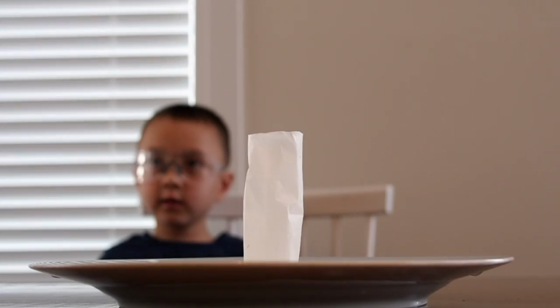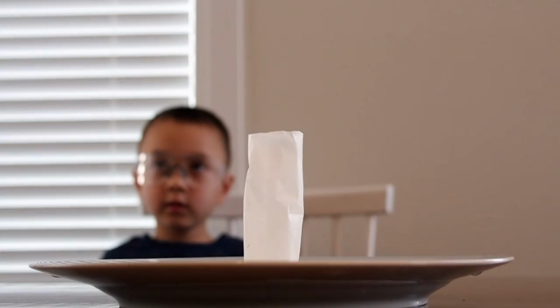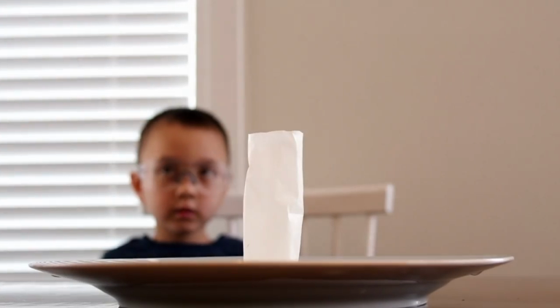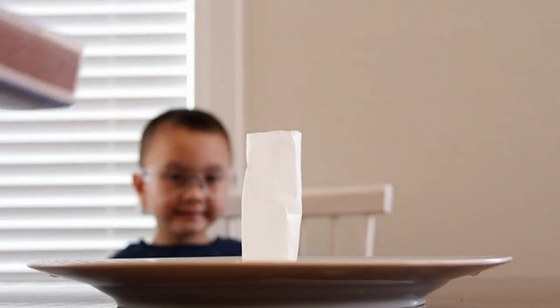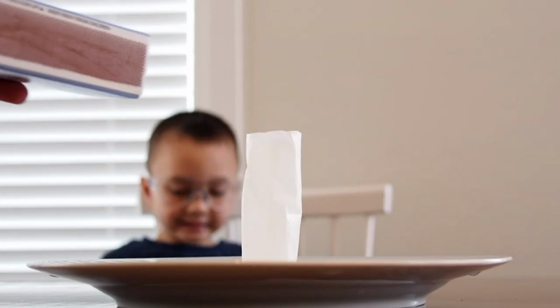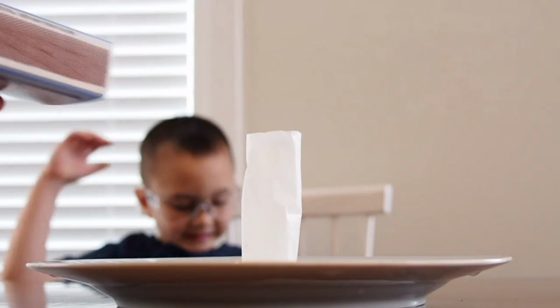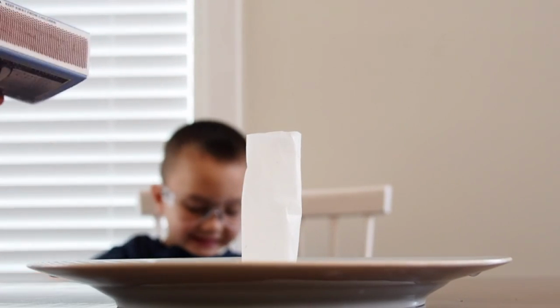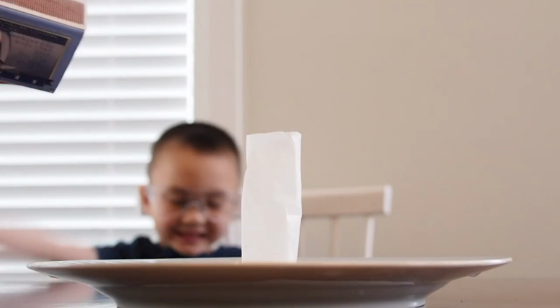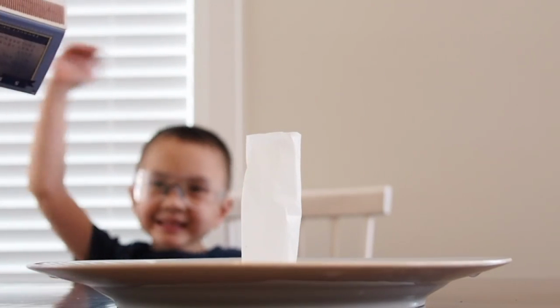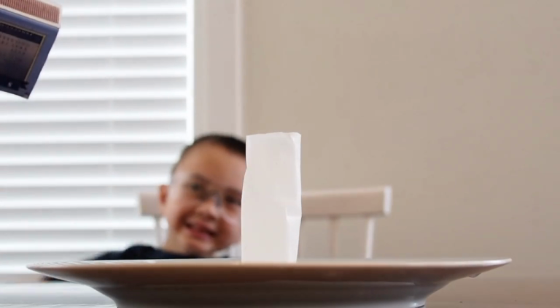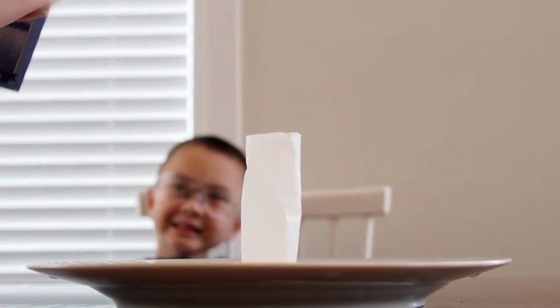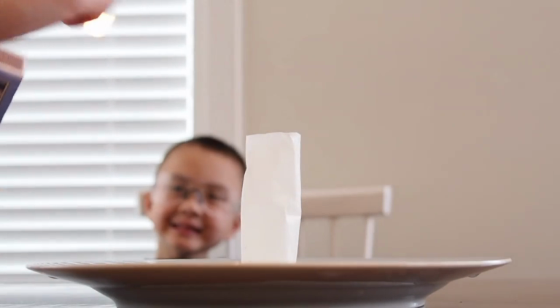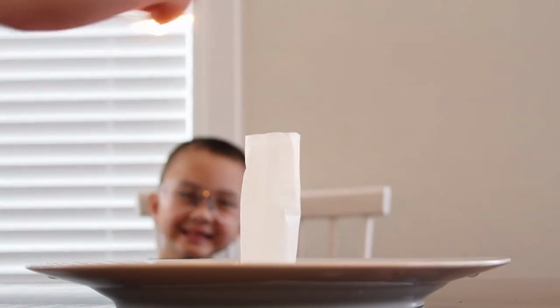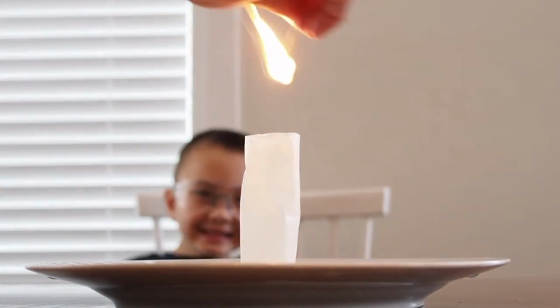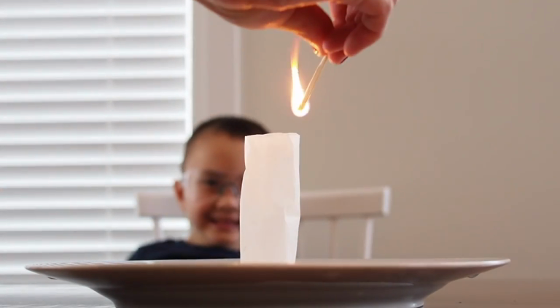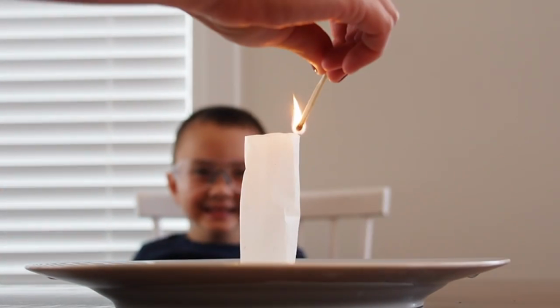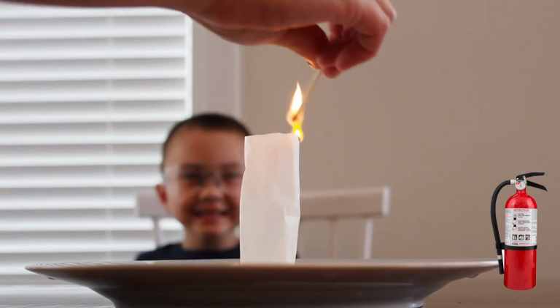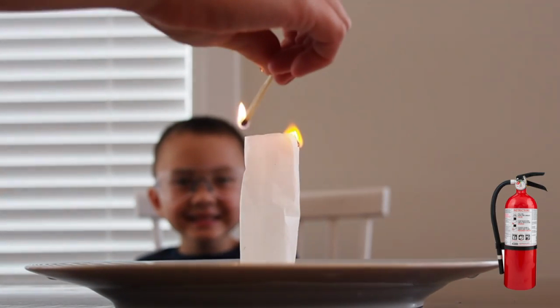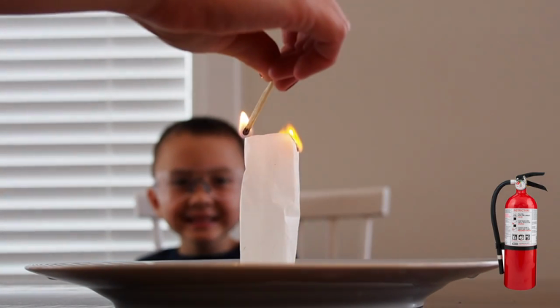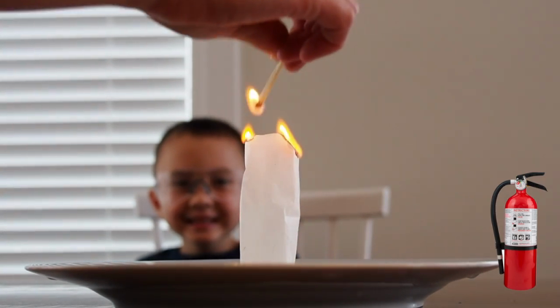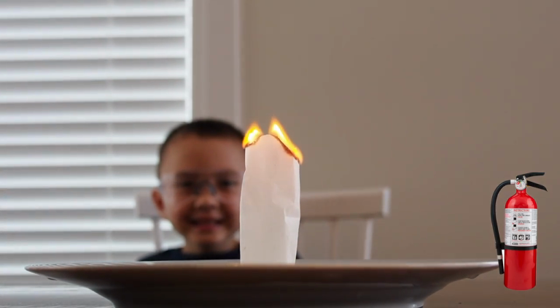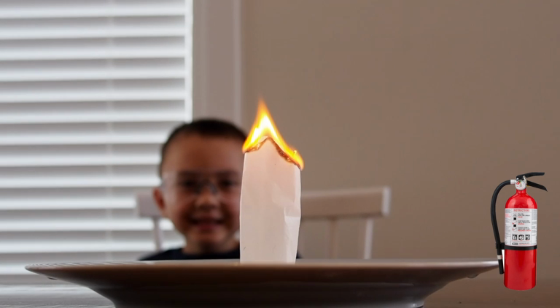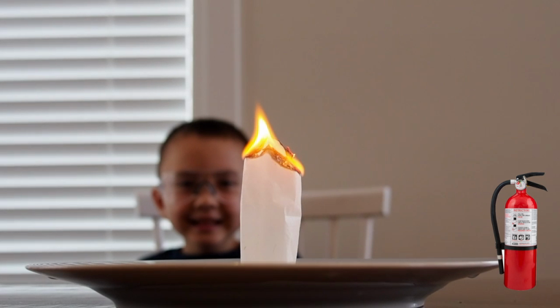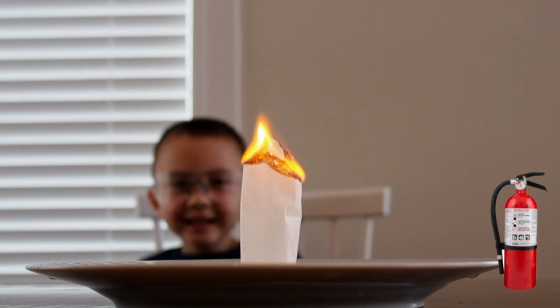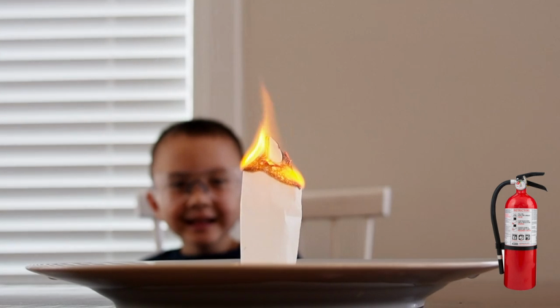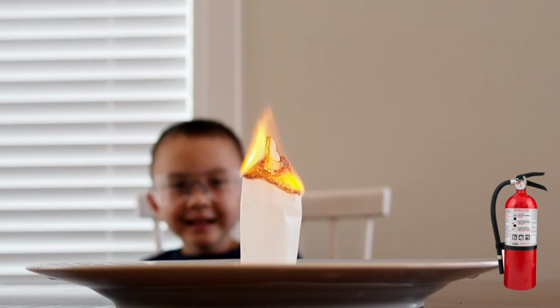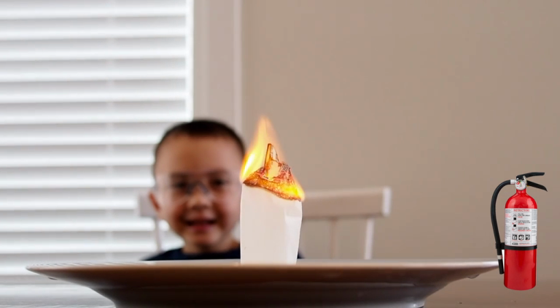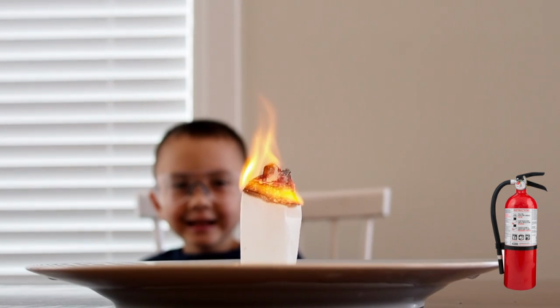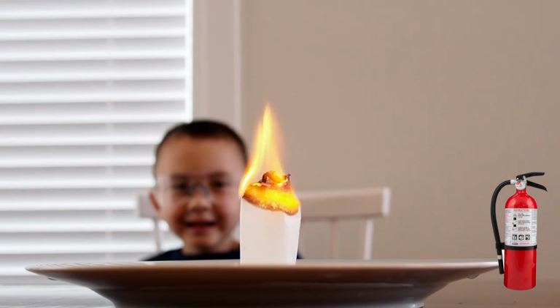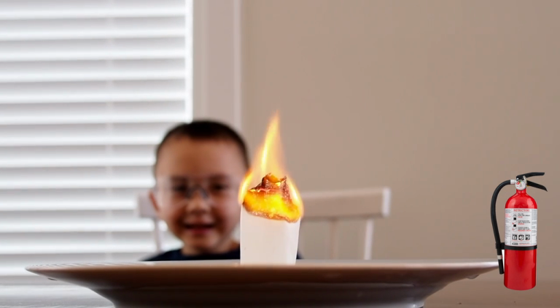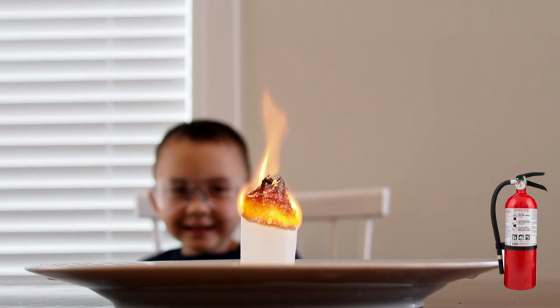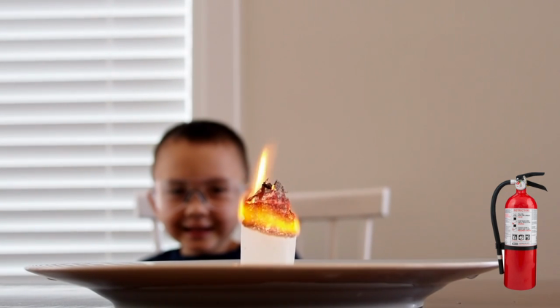Try this with different brands of teabags to see what happens. Again, make sure you have an adult and a fire extinguisher on hand while you're doing this part of the experiment.